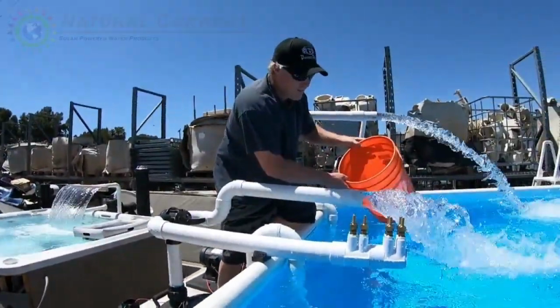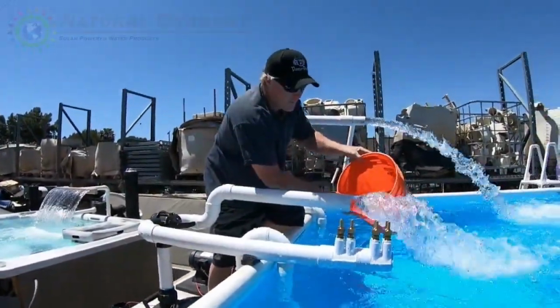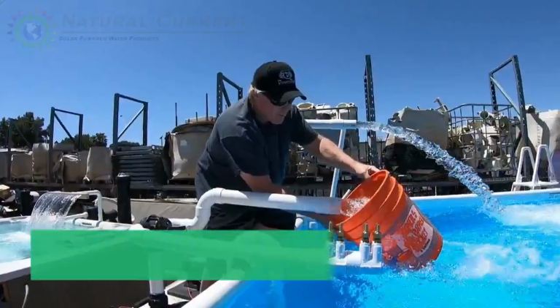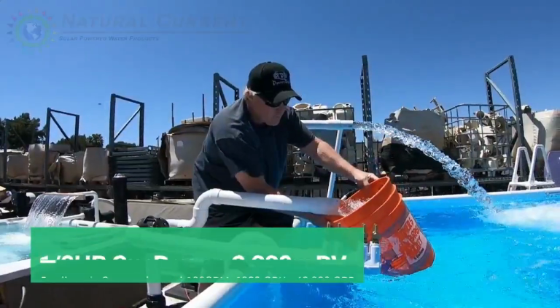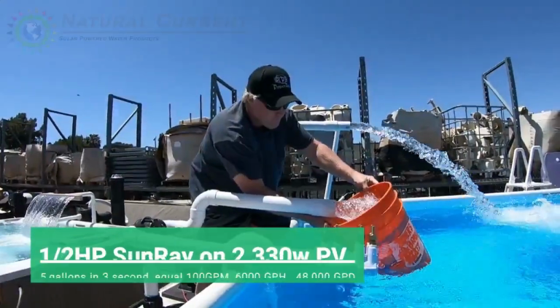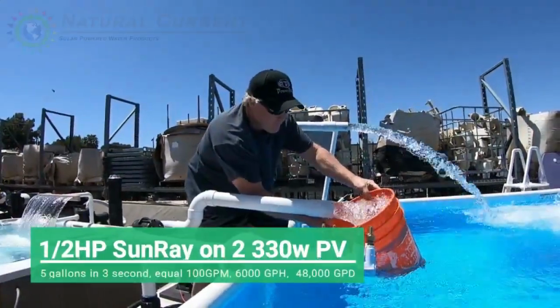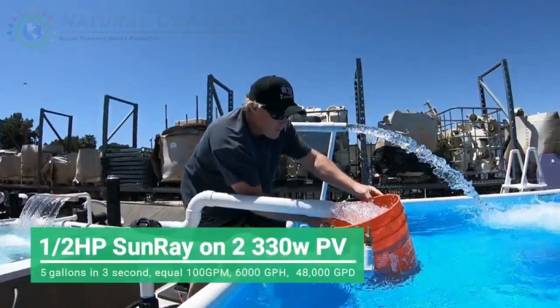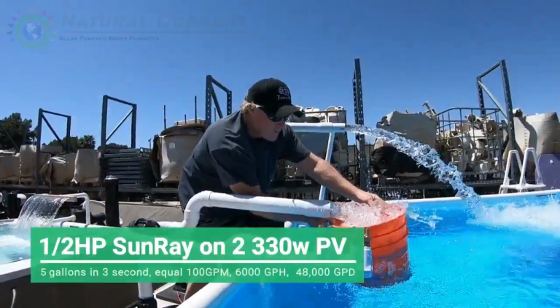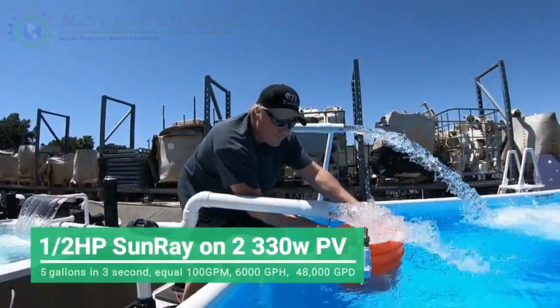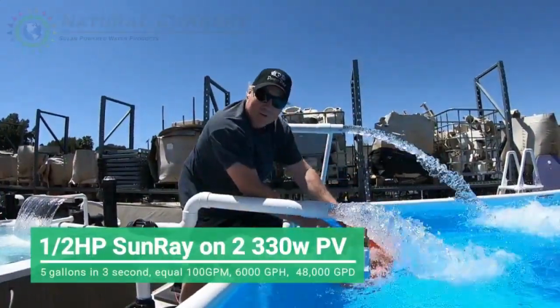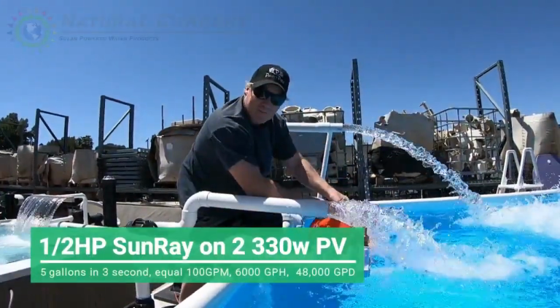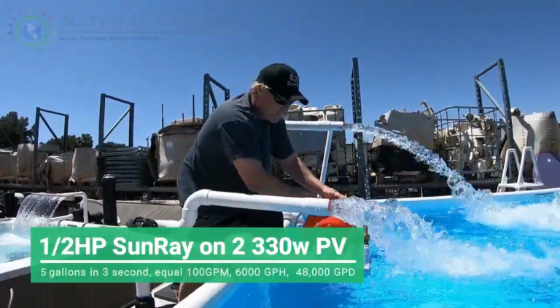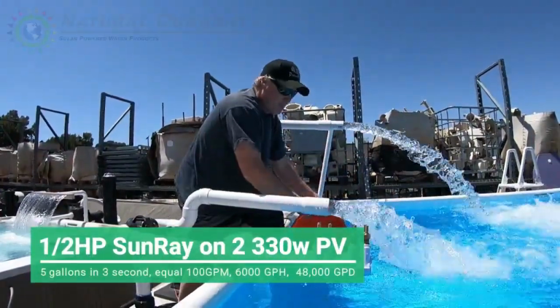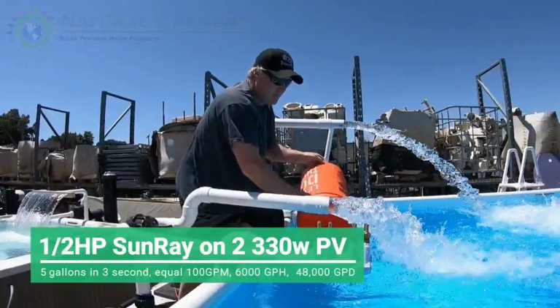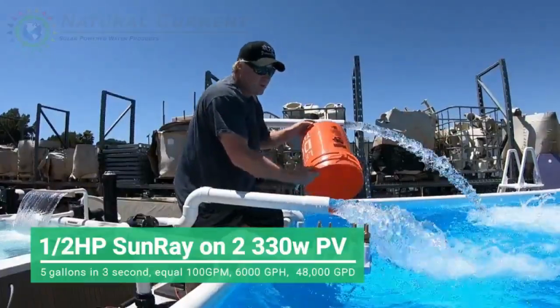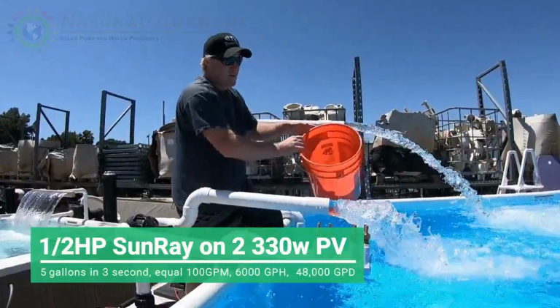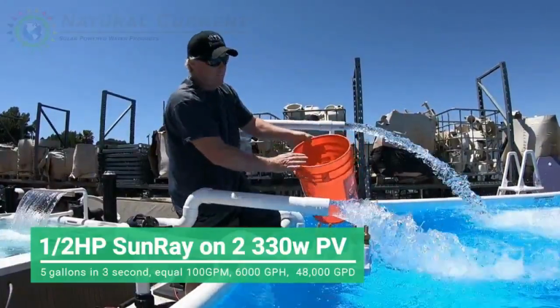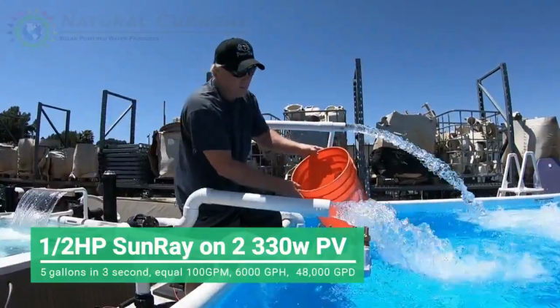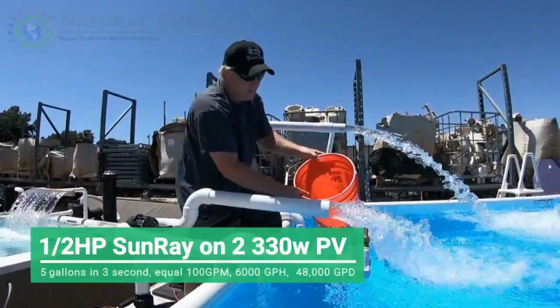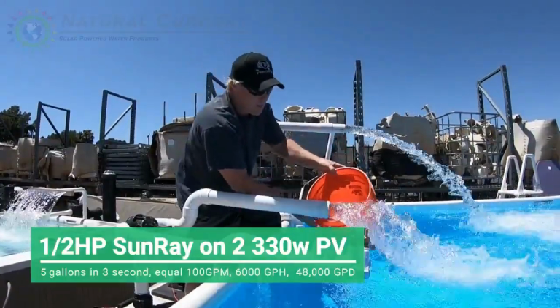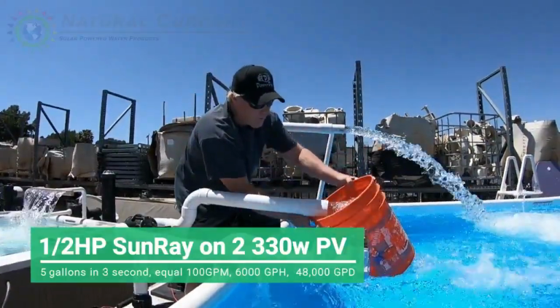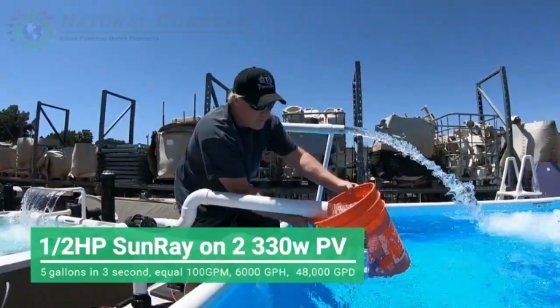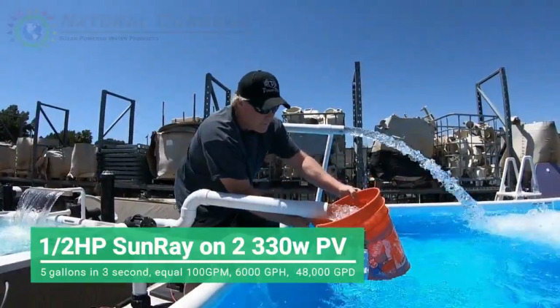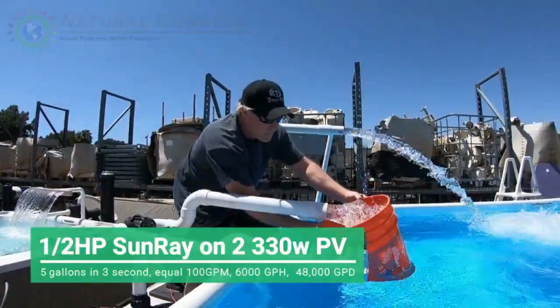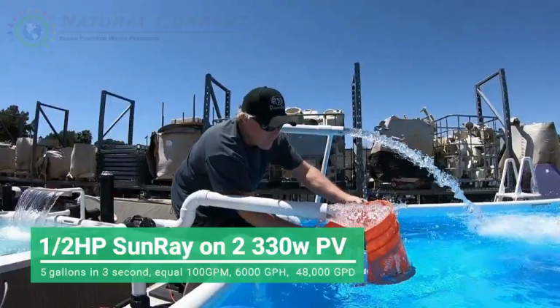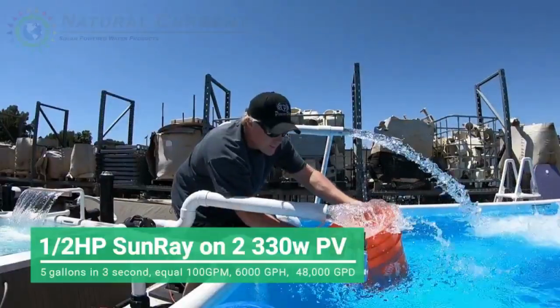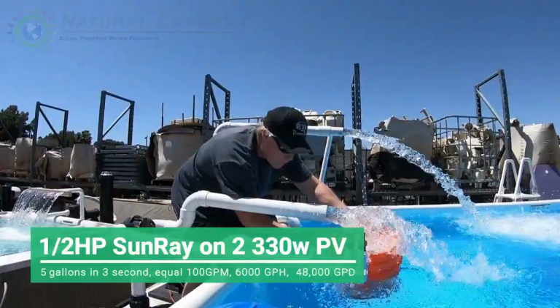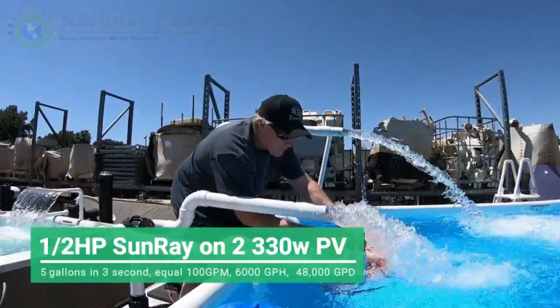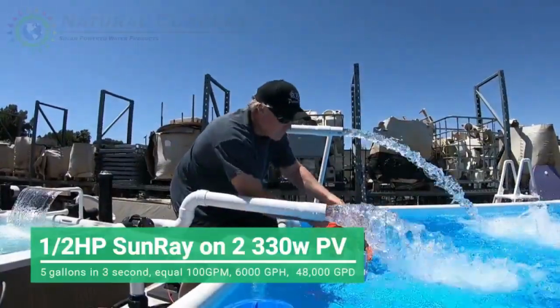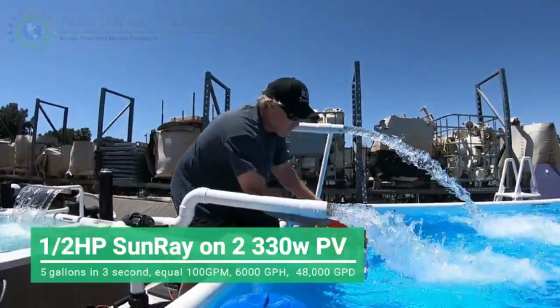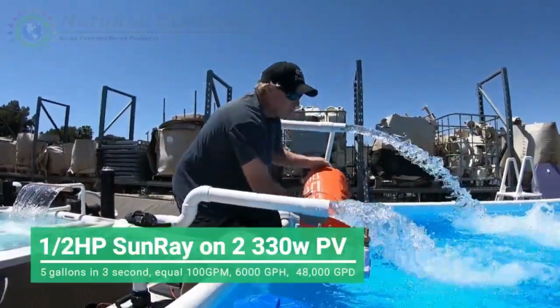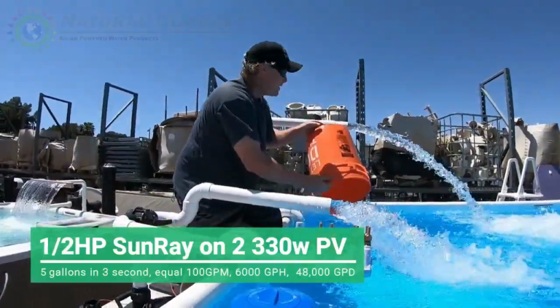Here we go. 1001, 1002, 1003. Three seconds, right? All right, let's try one more time. Ready? There you go. 1001, 1002, 1003. It's three seconds. Three seconds.